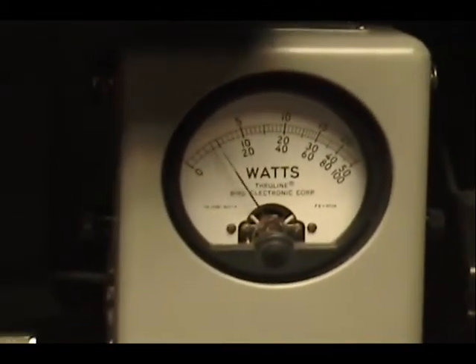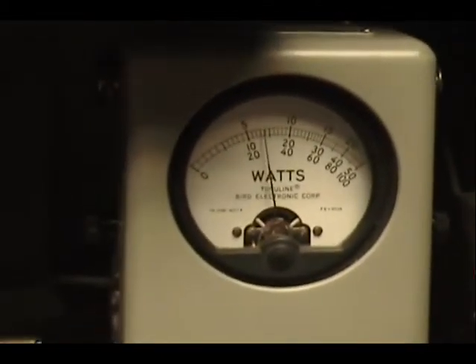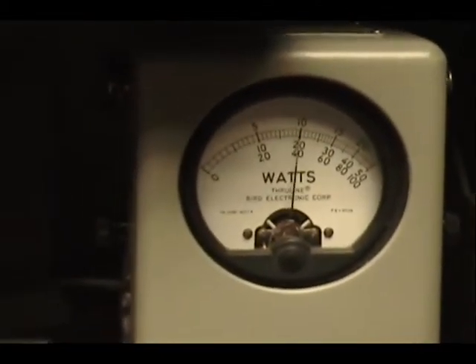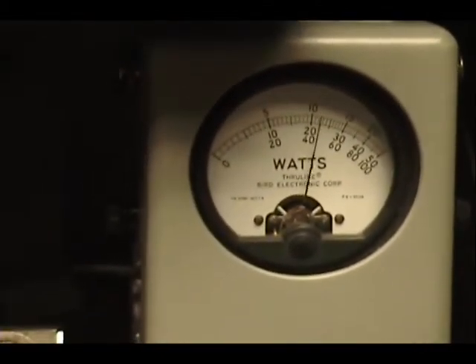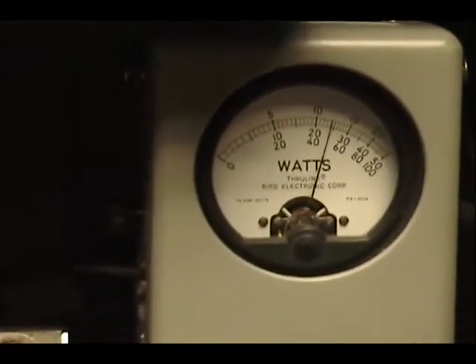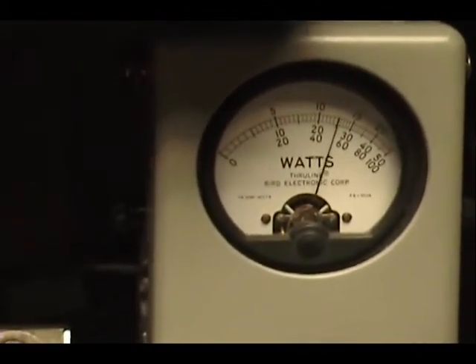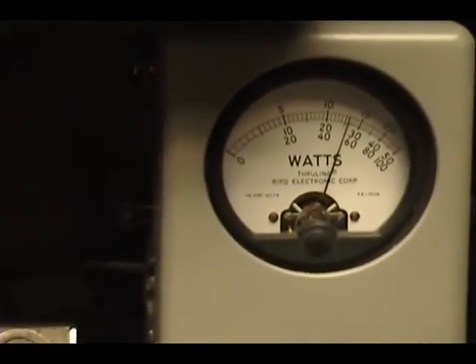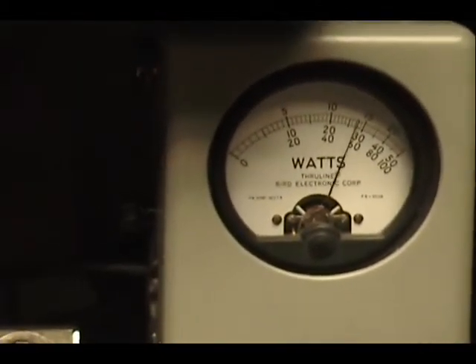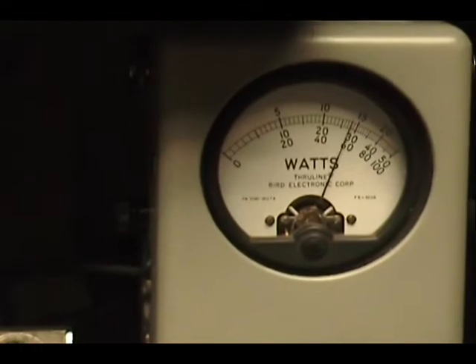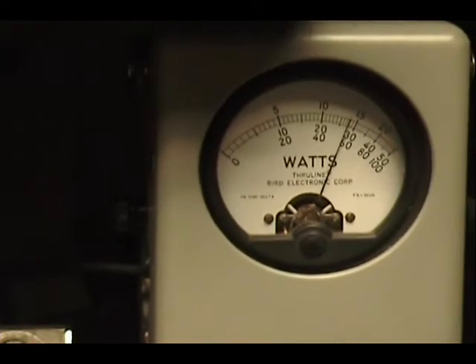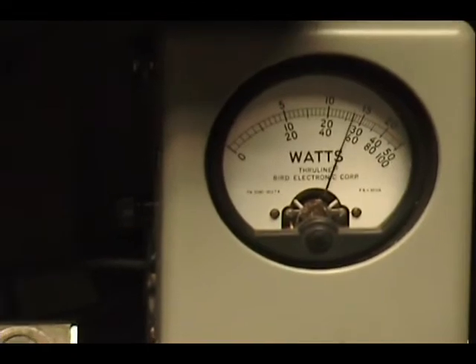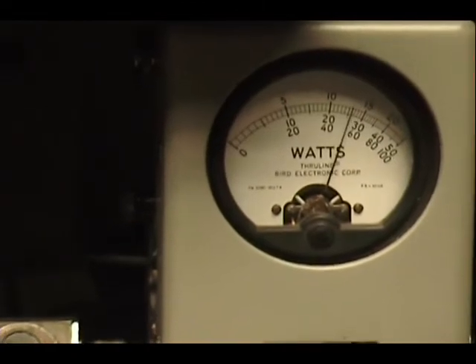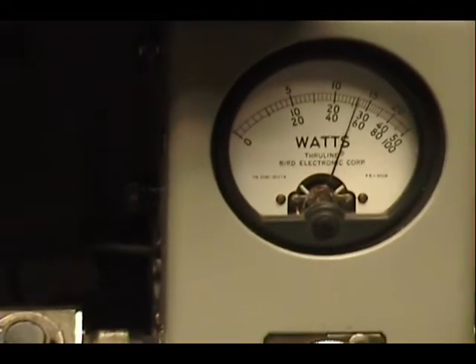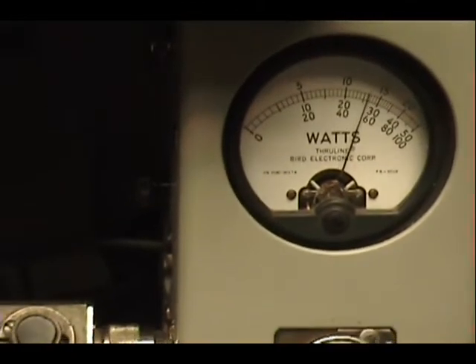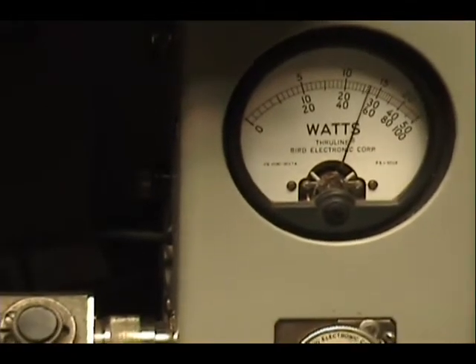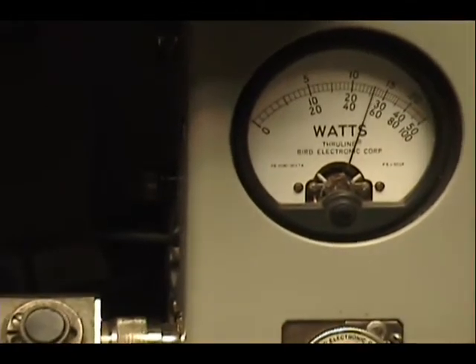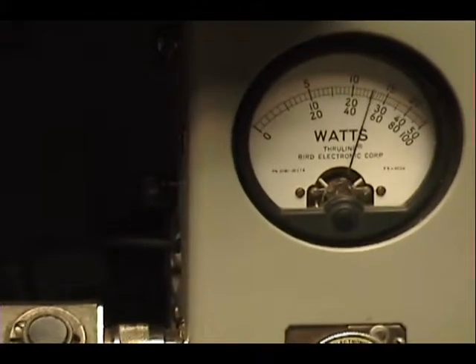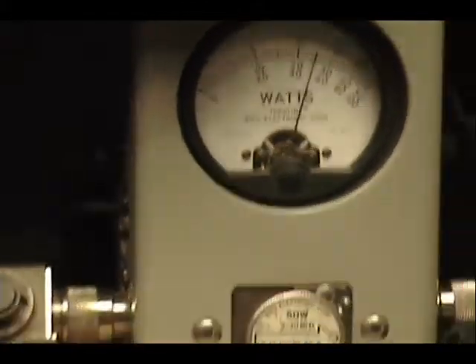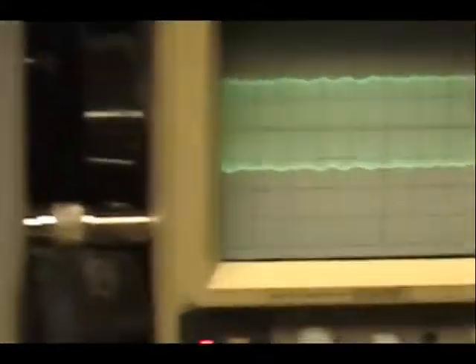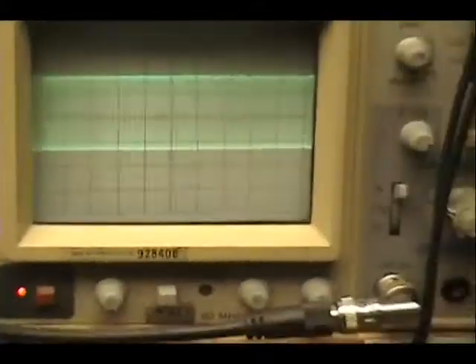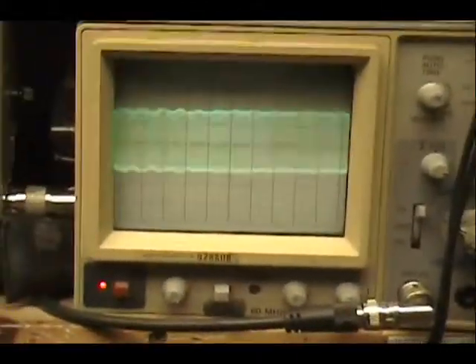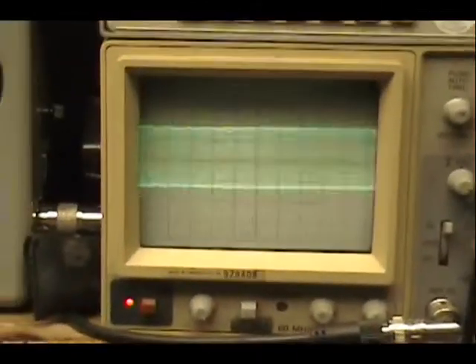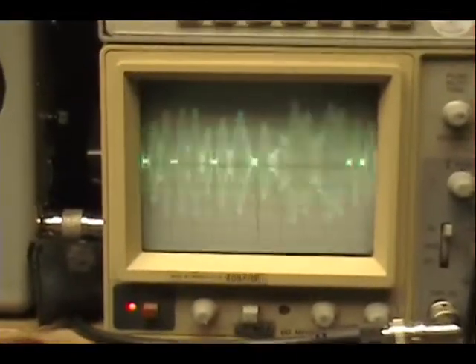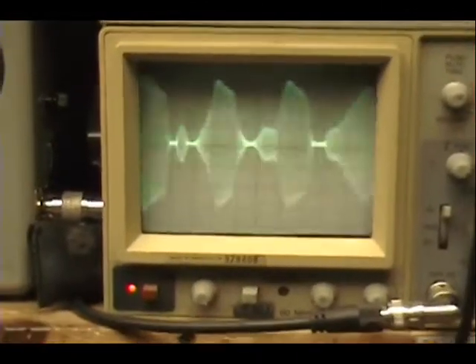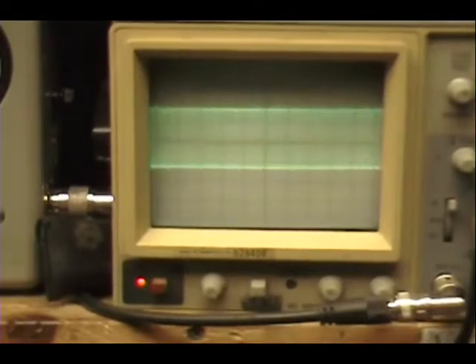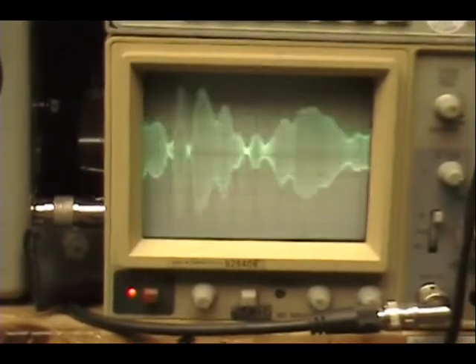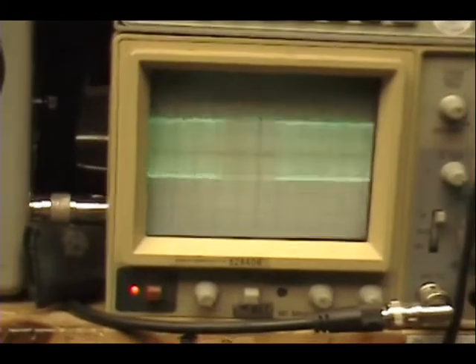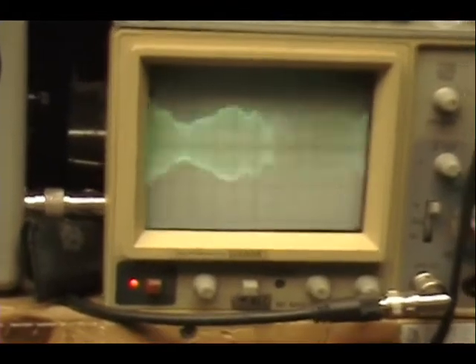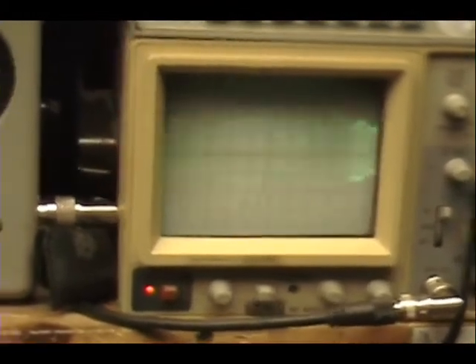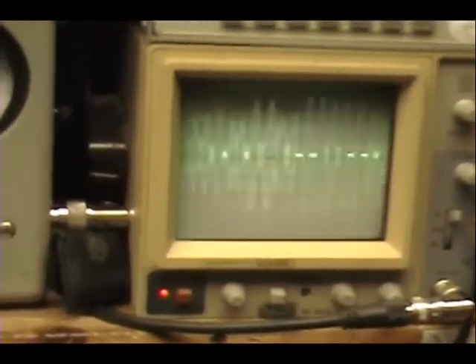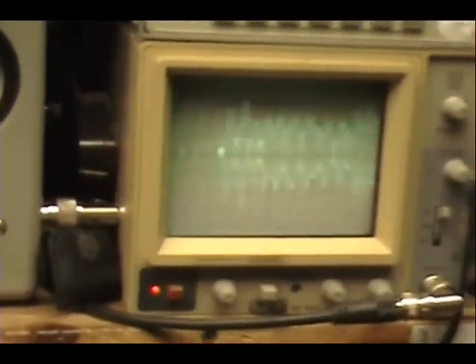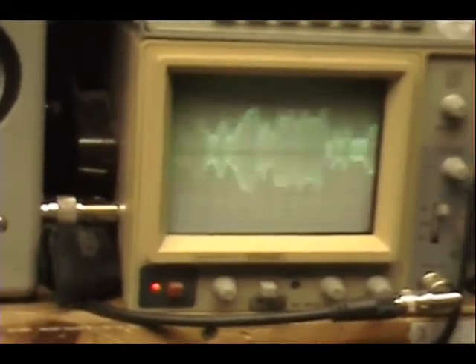Alright, audio check — check, check, check. Audio check — 1, 2, 3, 4, 5. Audio check.